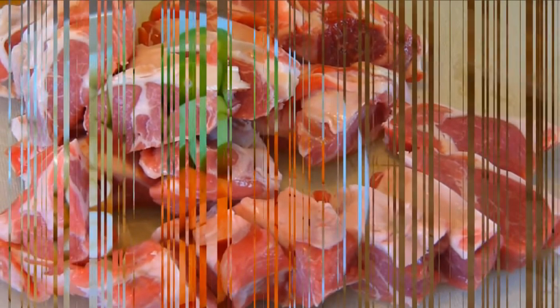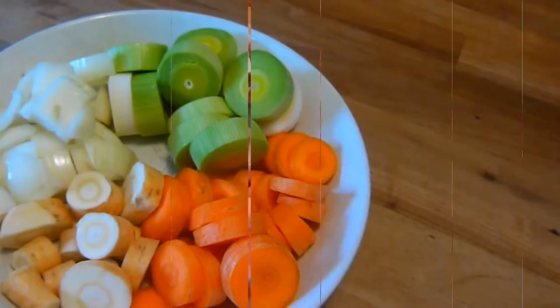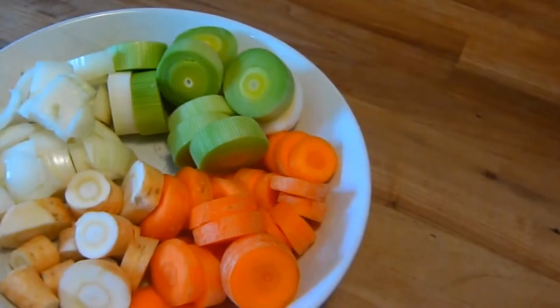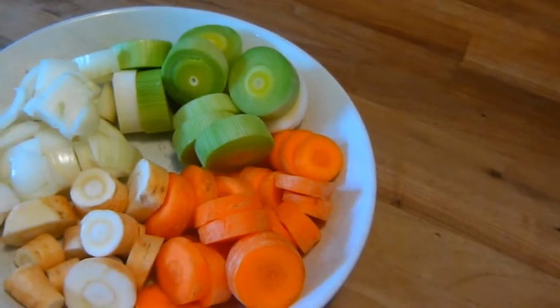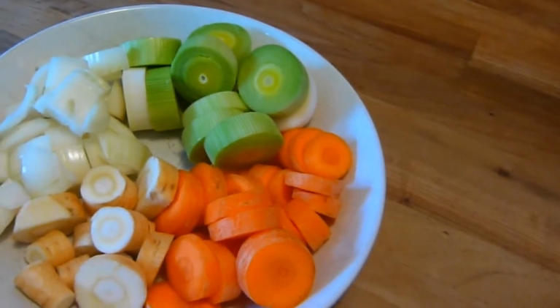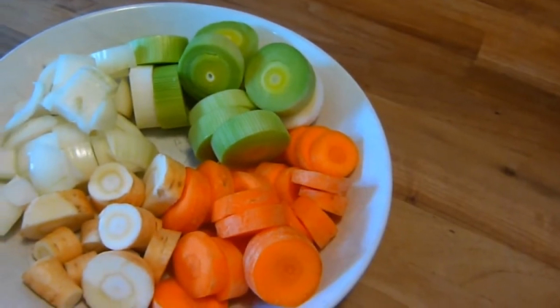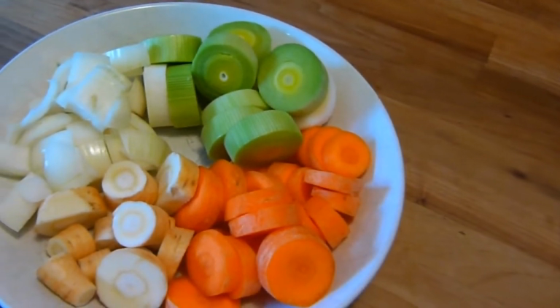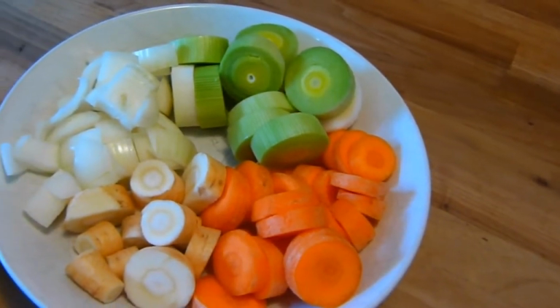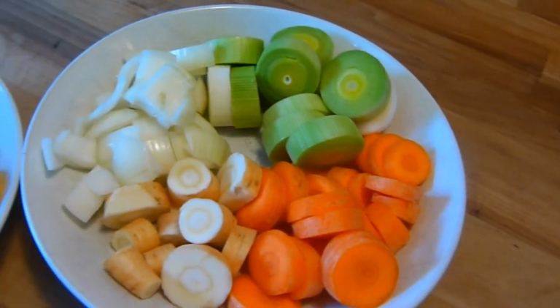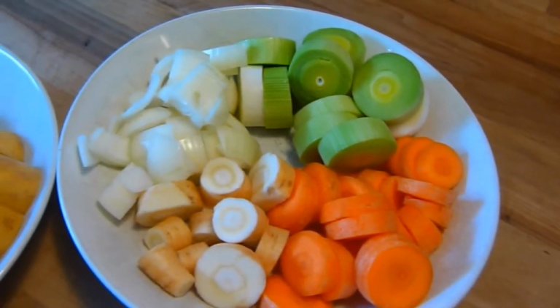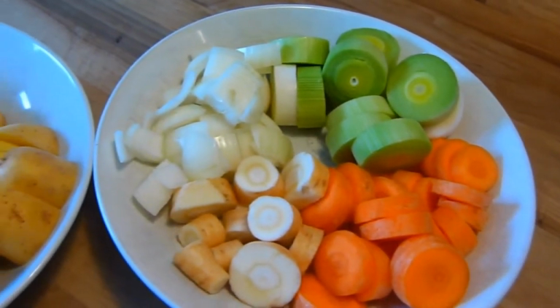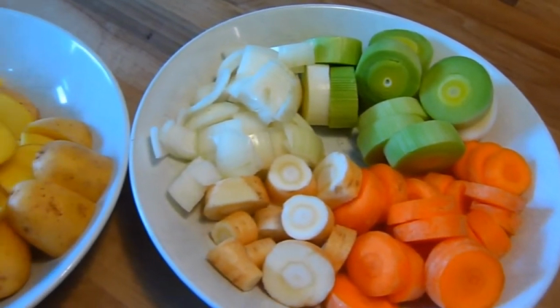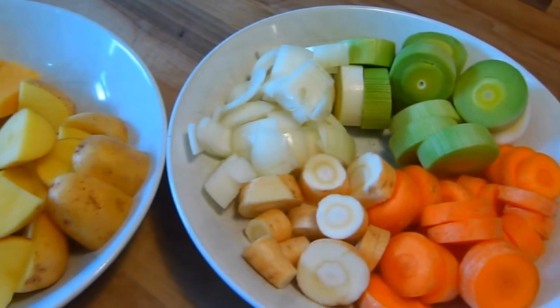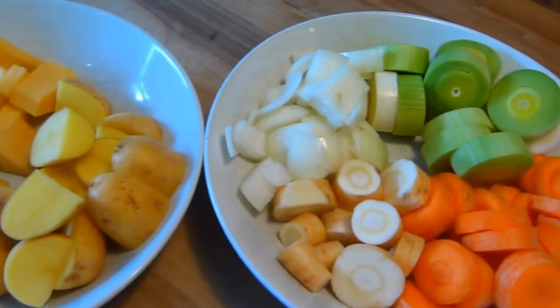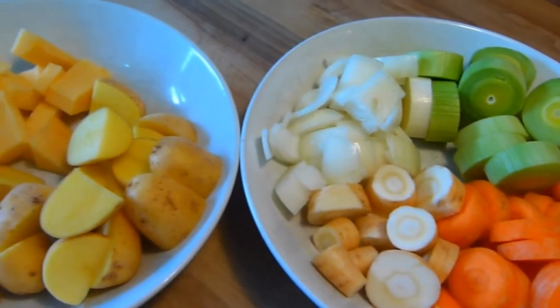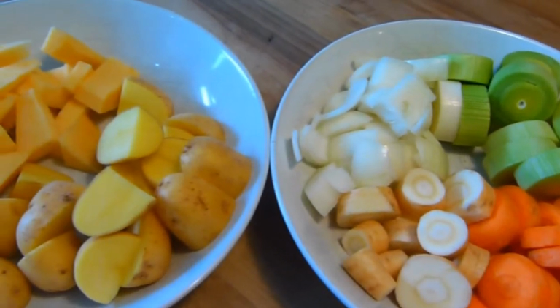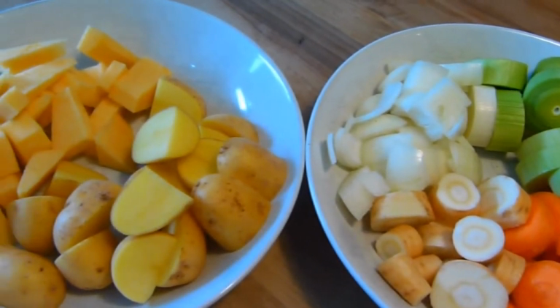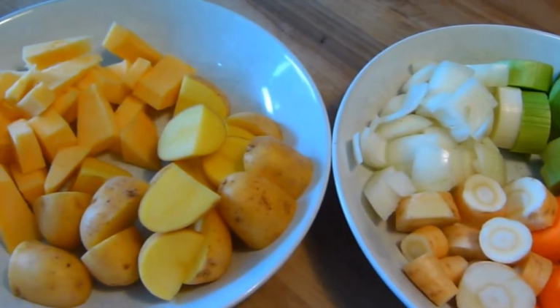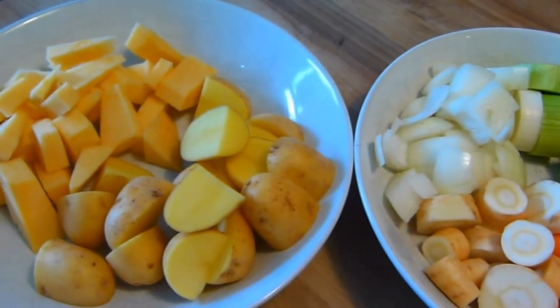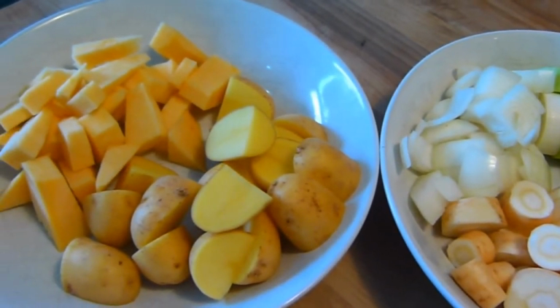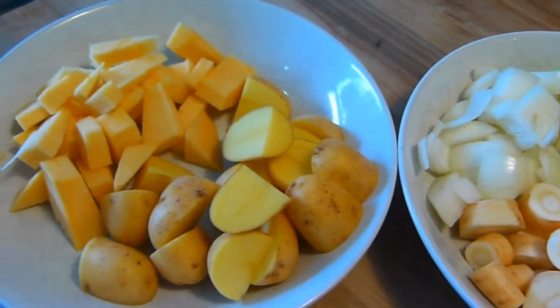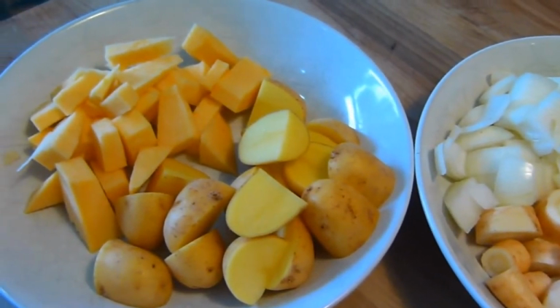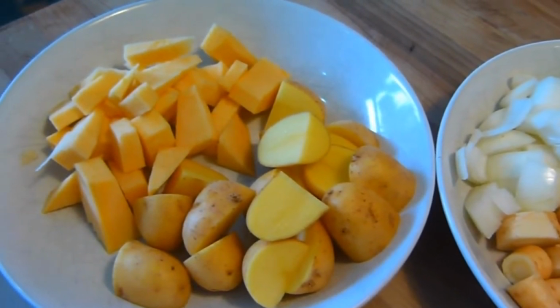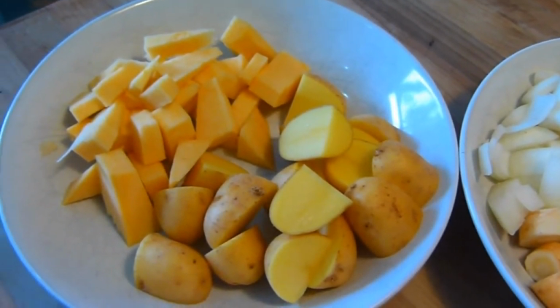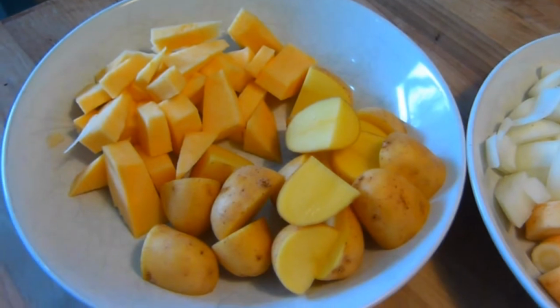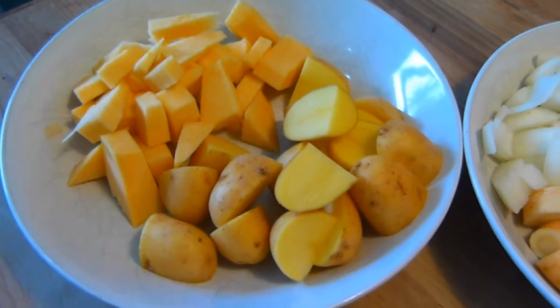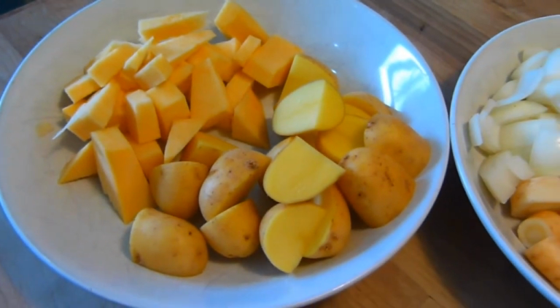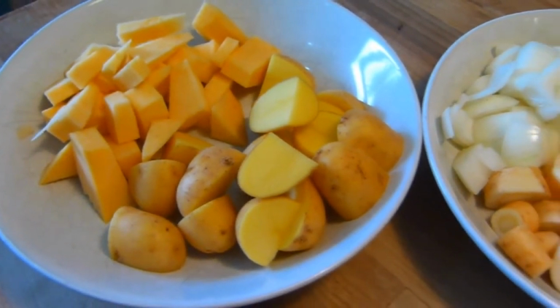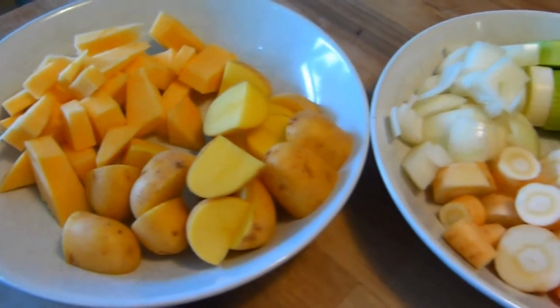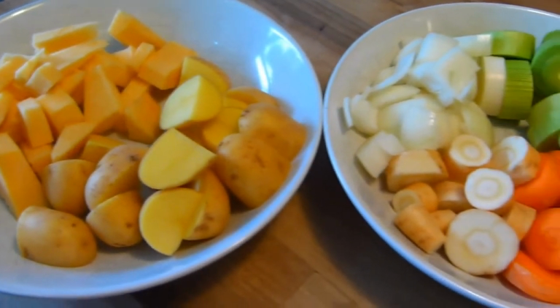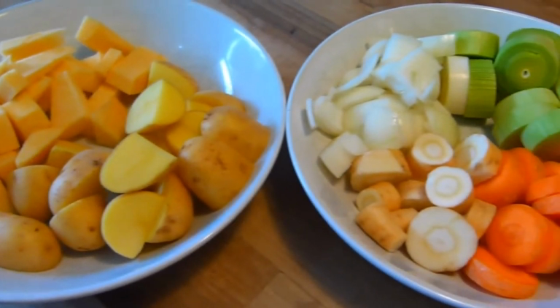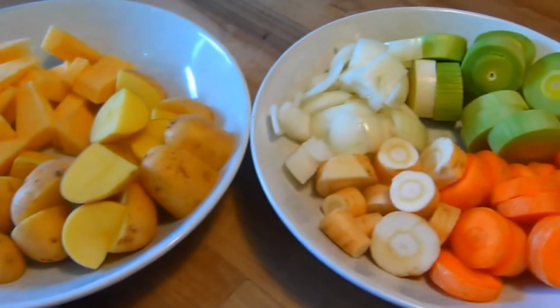As for the veg for this dish, we're going to use potatoes, carrots, swede, leek, parsnip and onion, all cut into bite-sized pieces. As with all our recipes, the full list of ingredients can be found in the description box below.